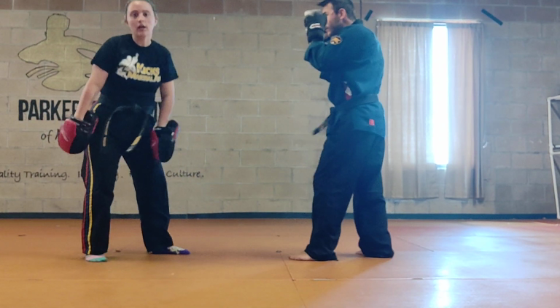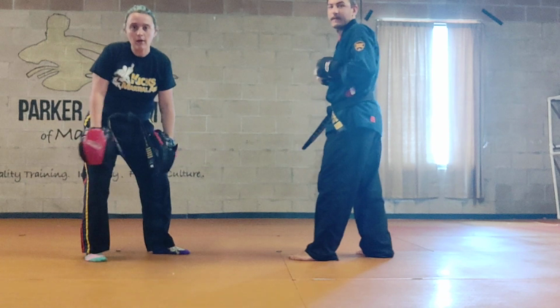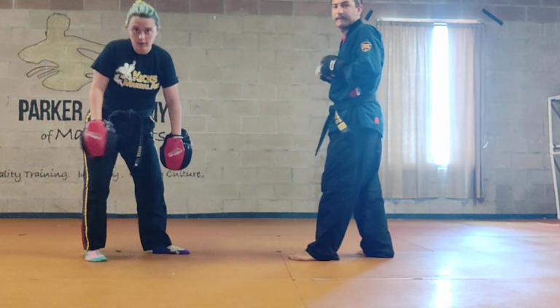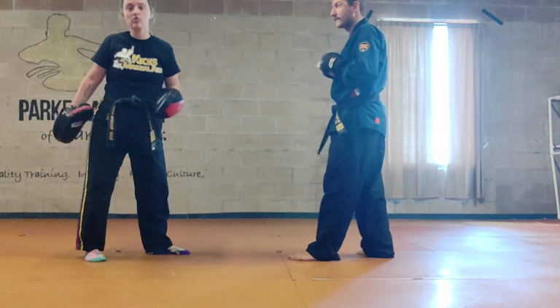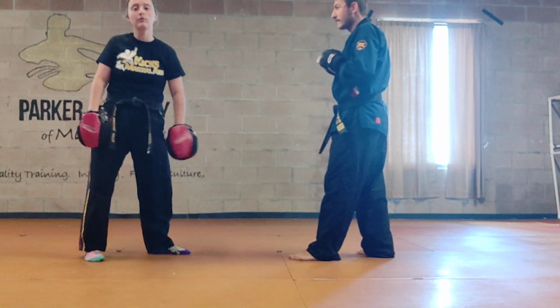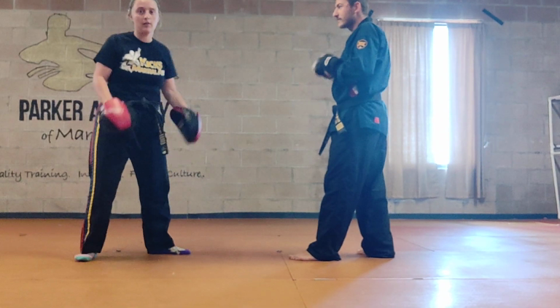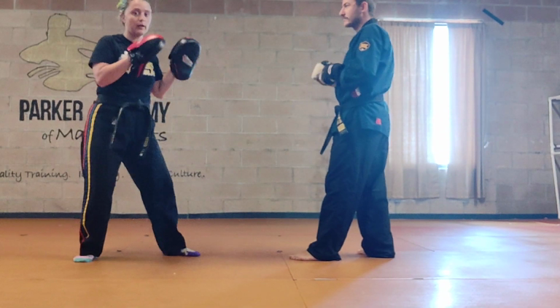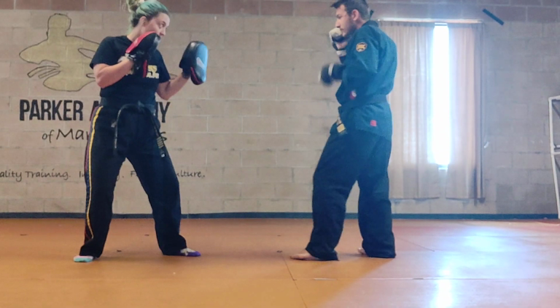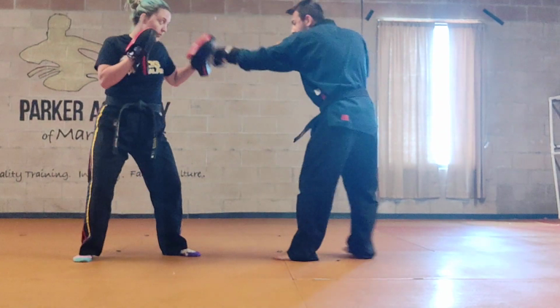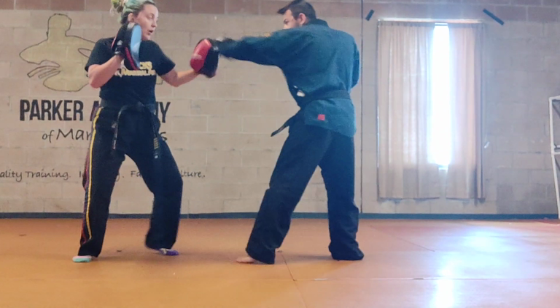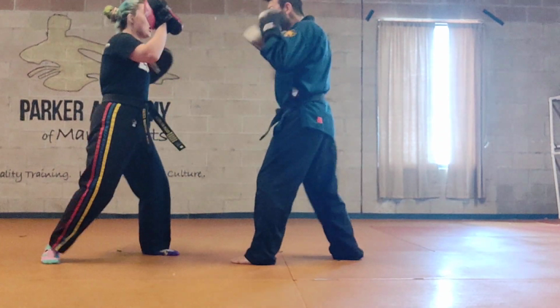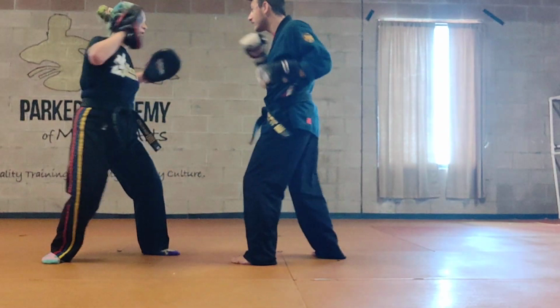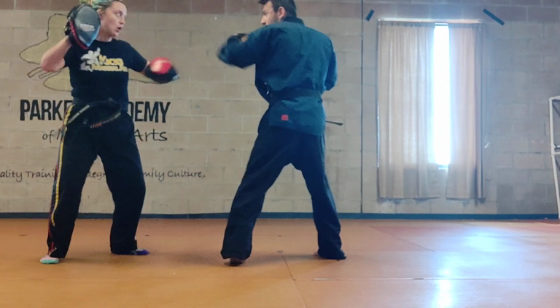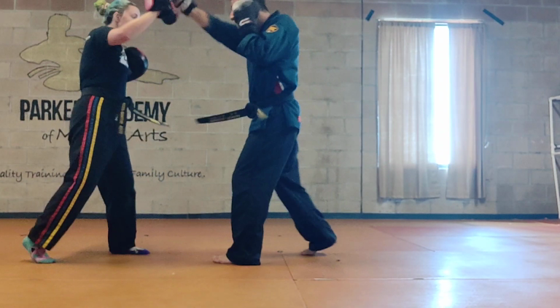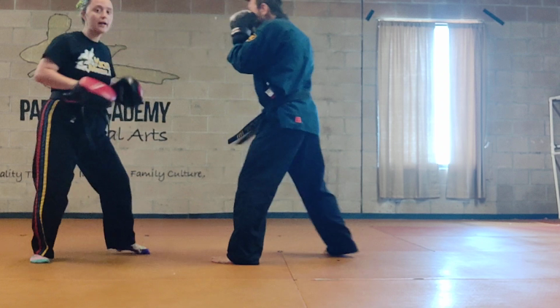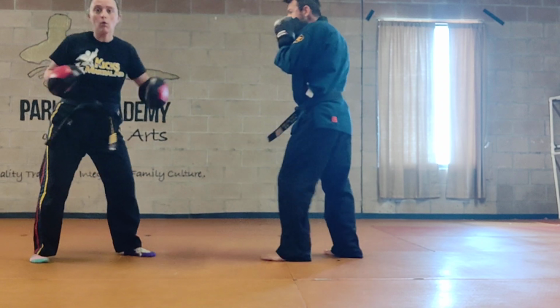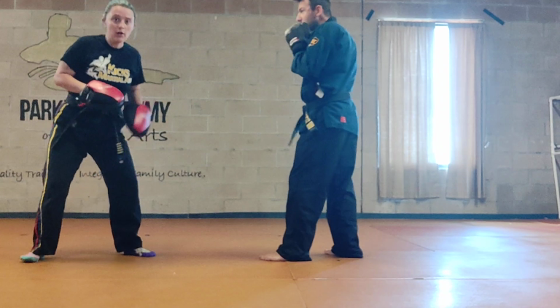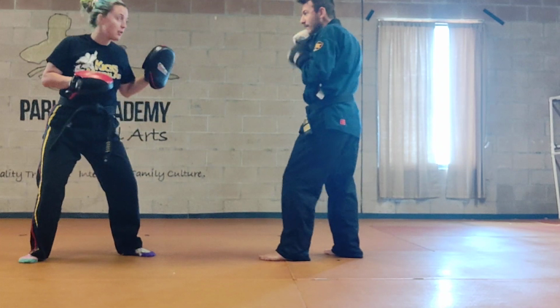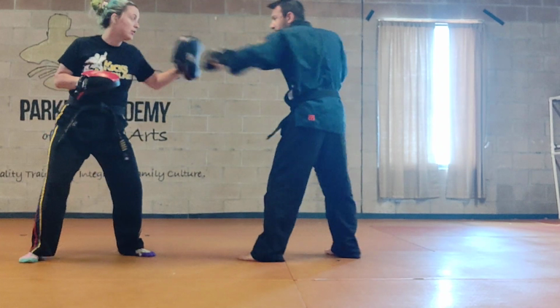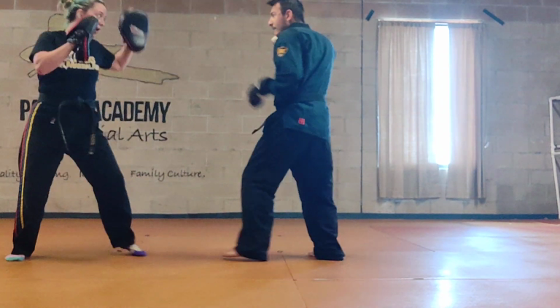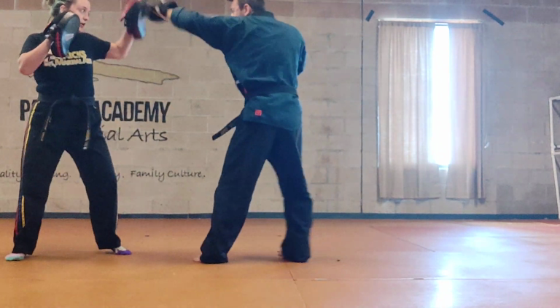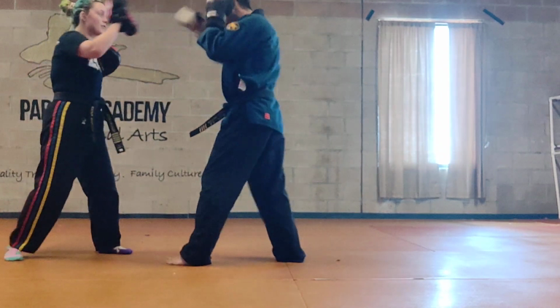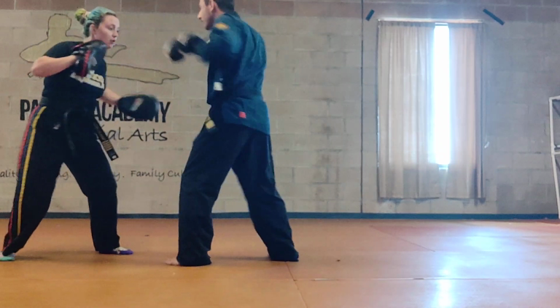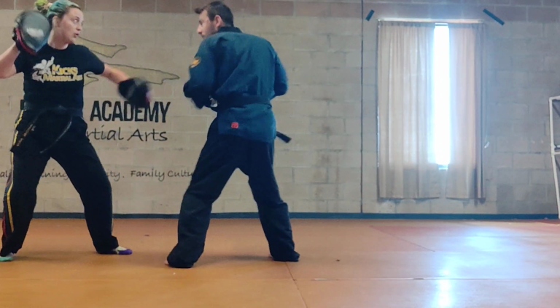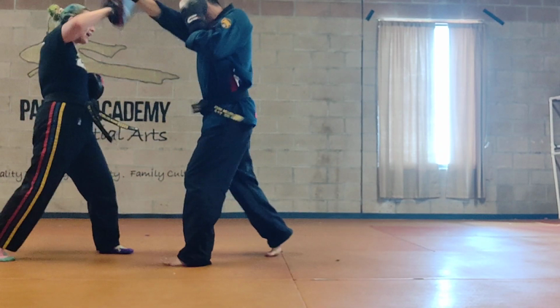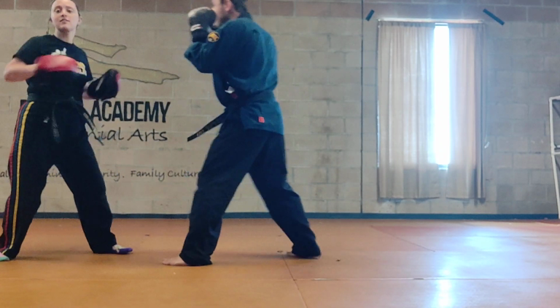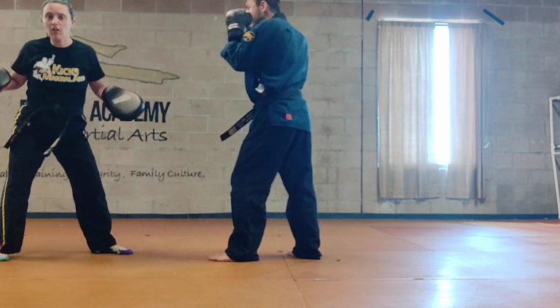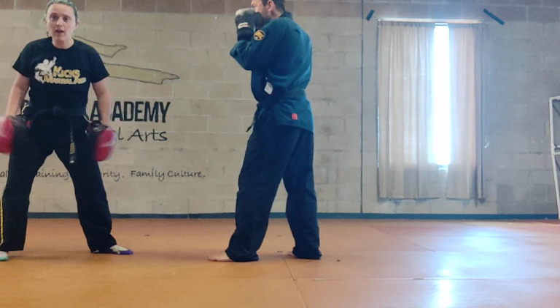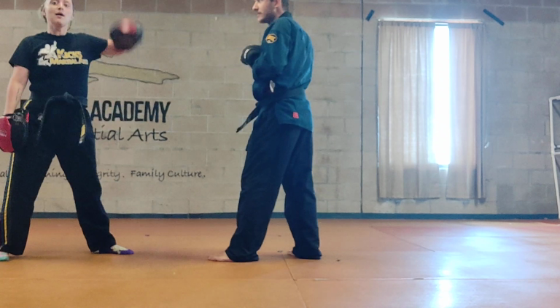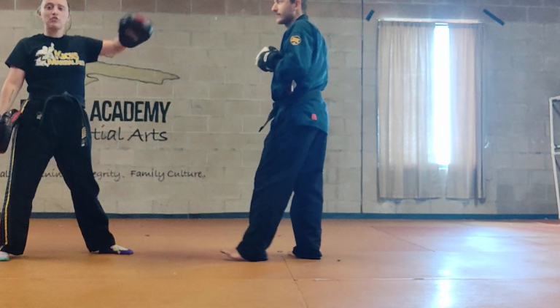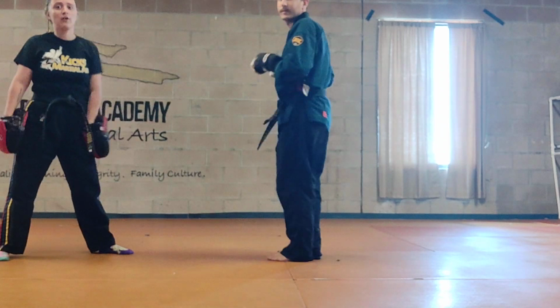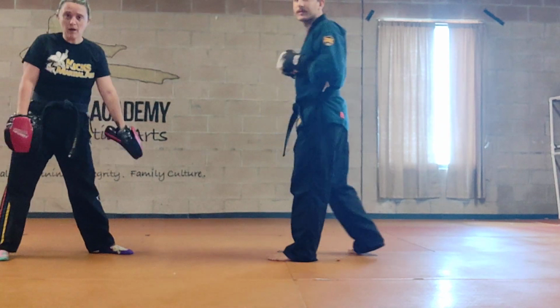Talking about height — make sure that you can vary this. Going jab, jab, low, cross, poke, cross, poke high. Or jab low, jab high, cross, poke low, poke high — something along those lines. Make sure you're varying it up.